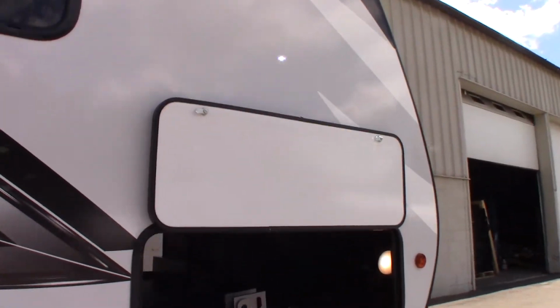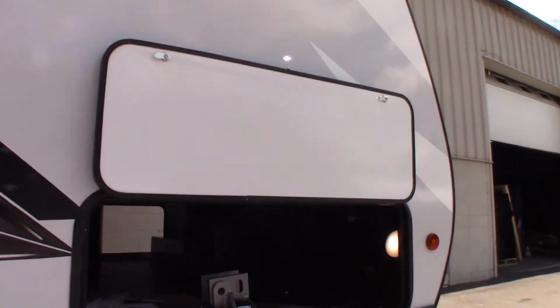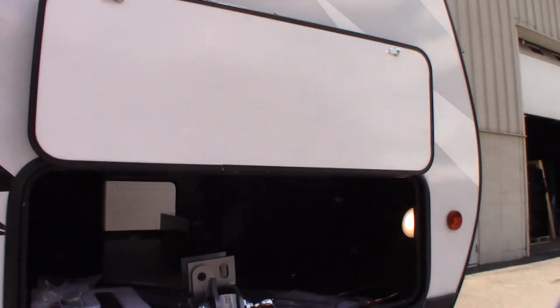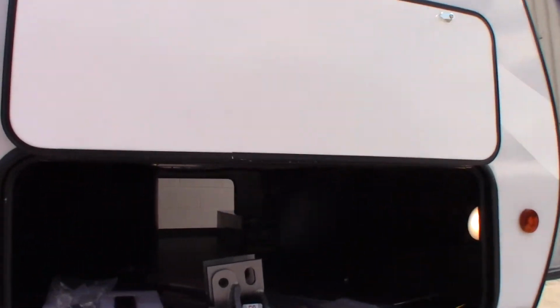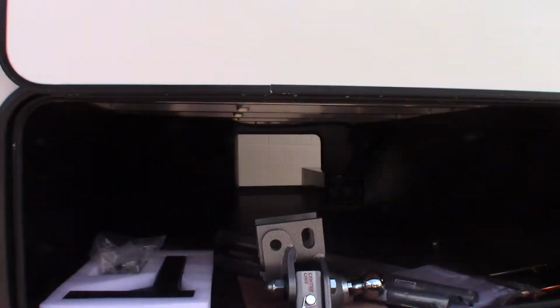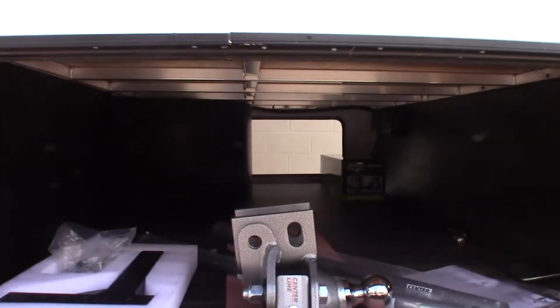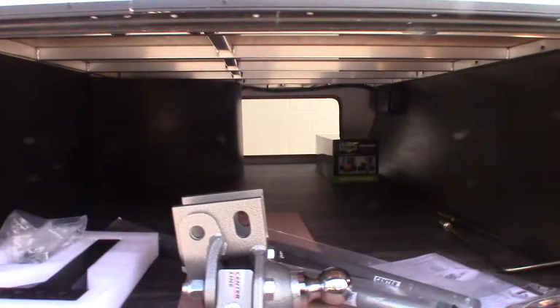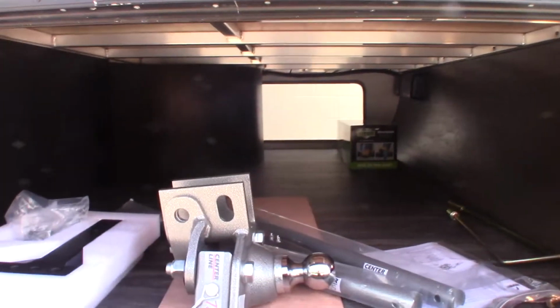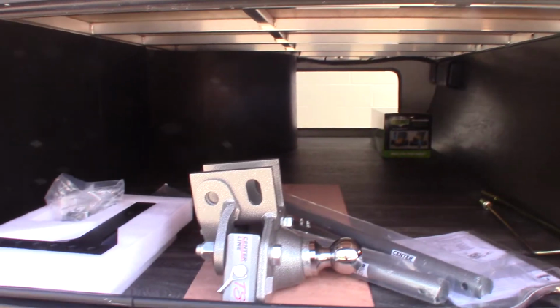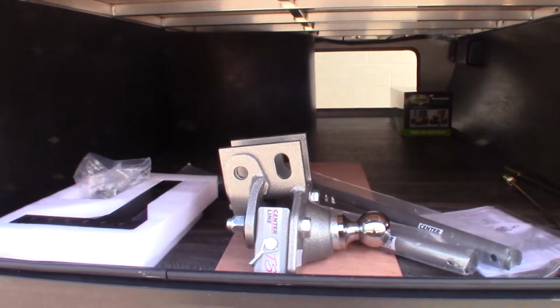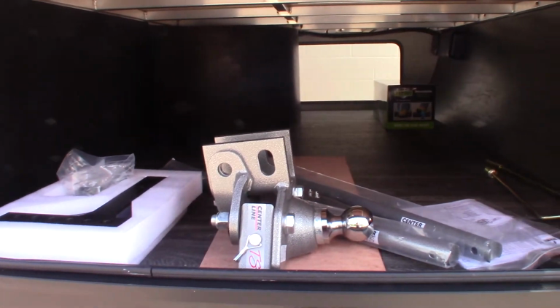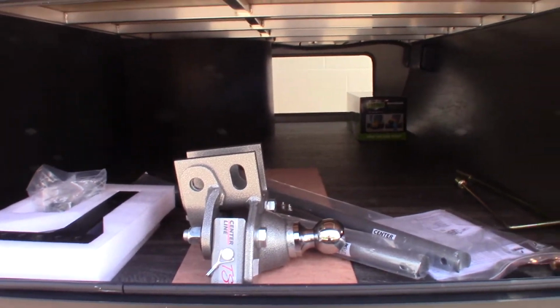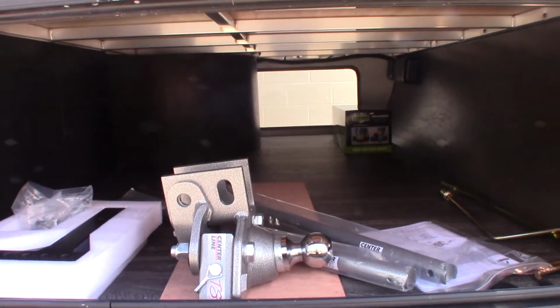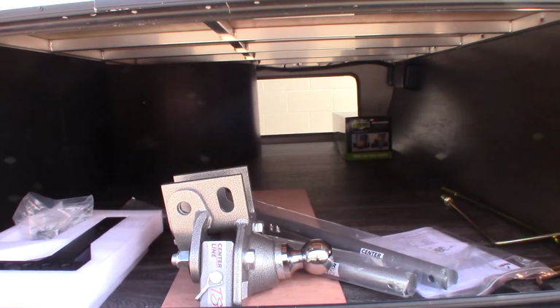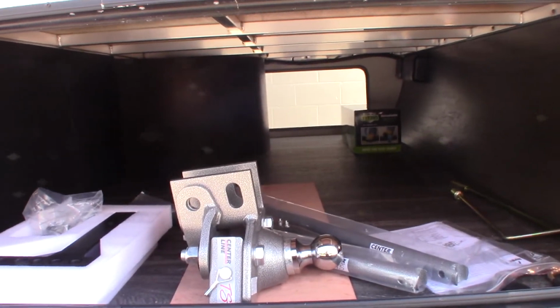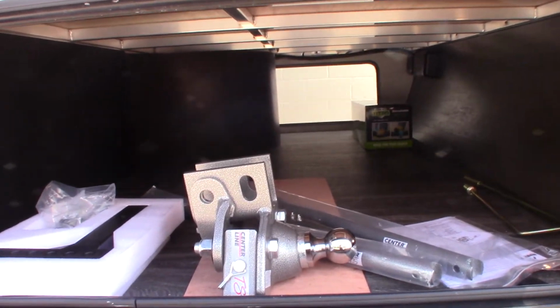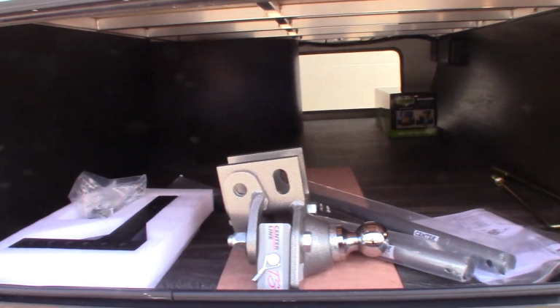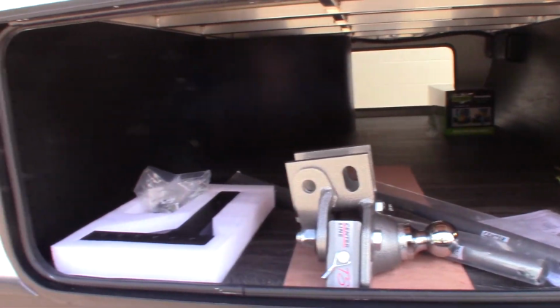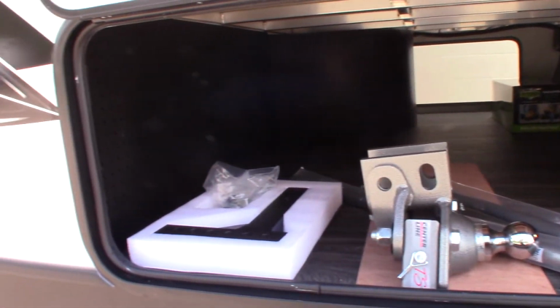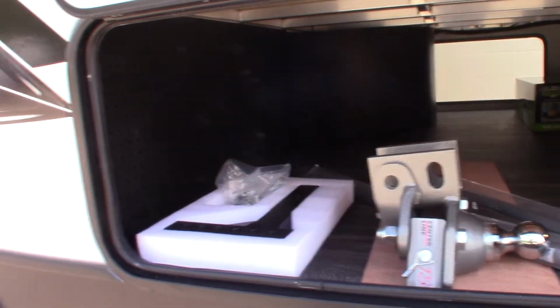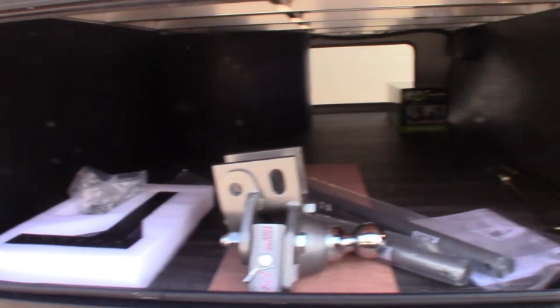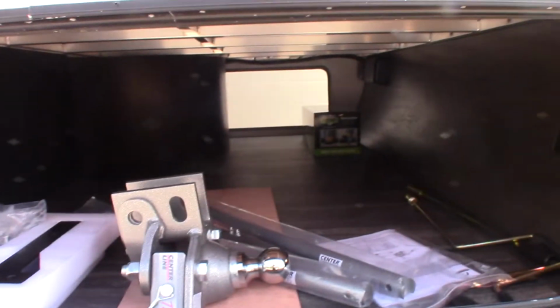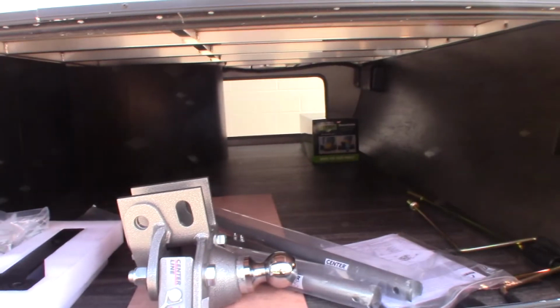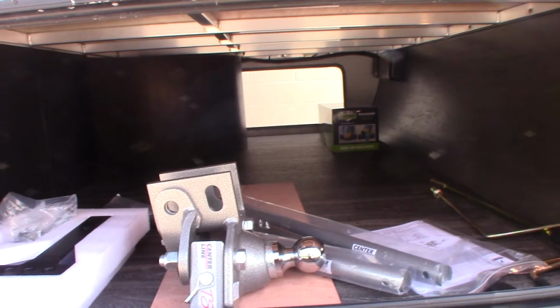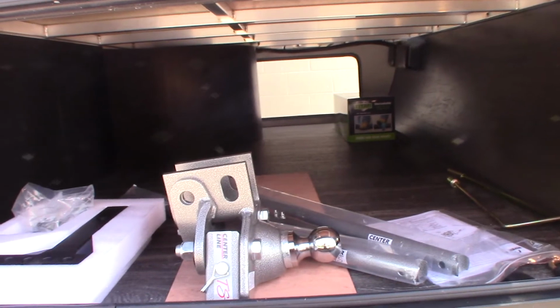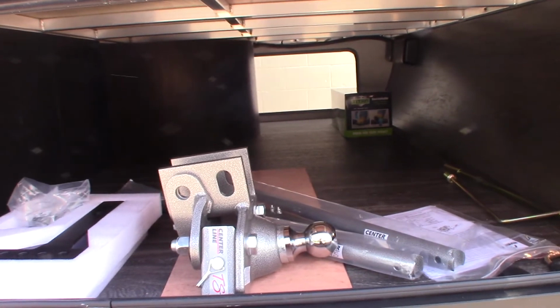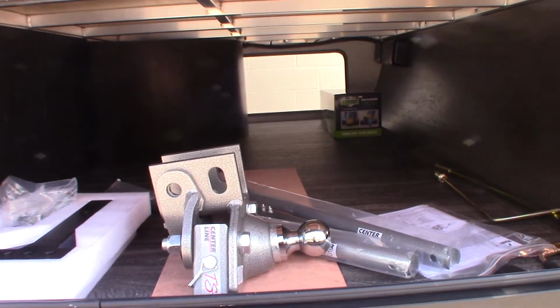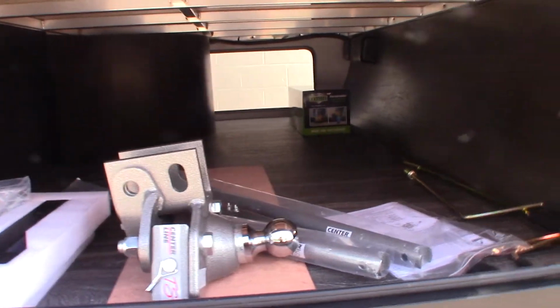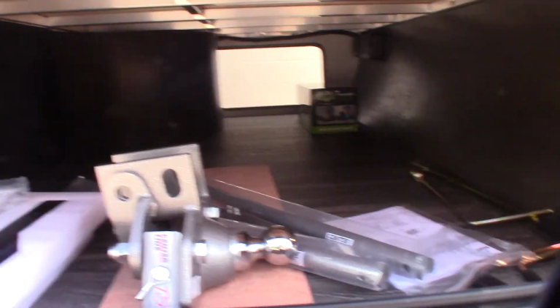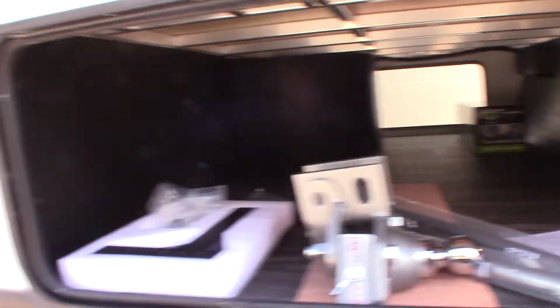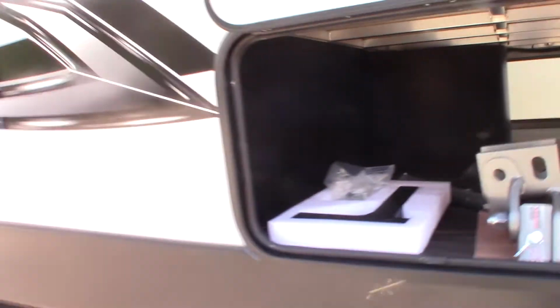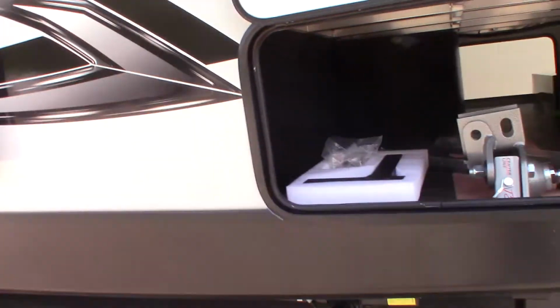This is your hitch here. It's a Husky Centerline weight distribution hitch with built-in sway control. It's a good one.